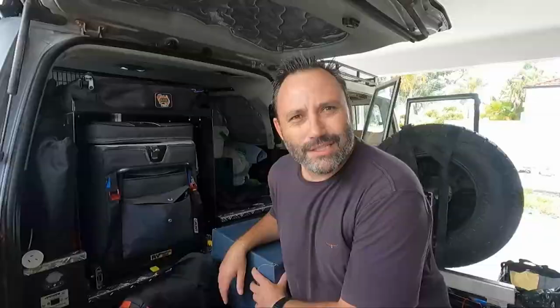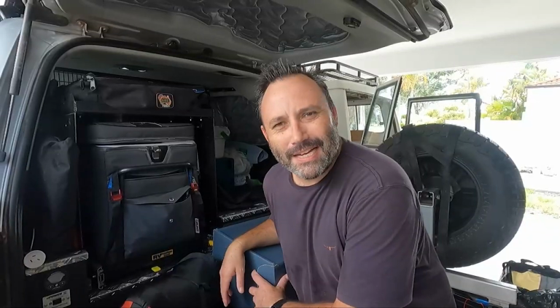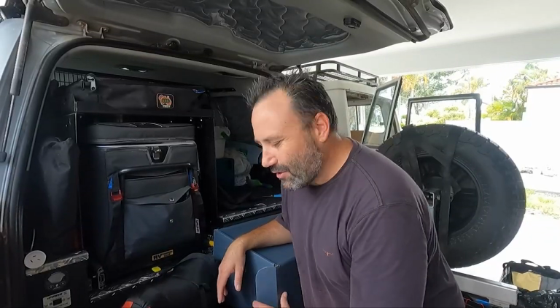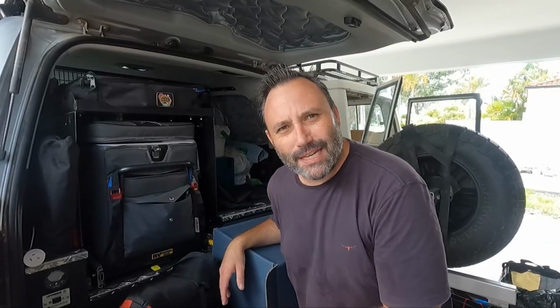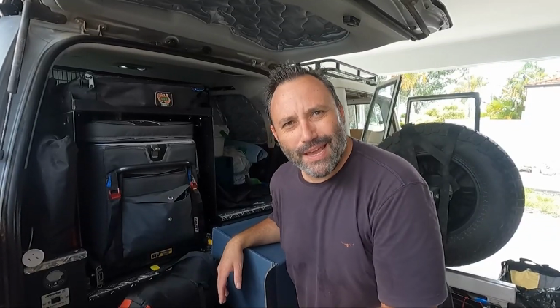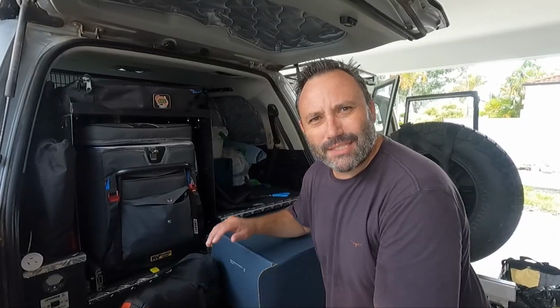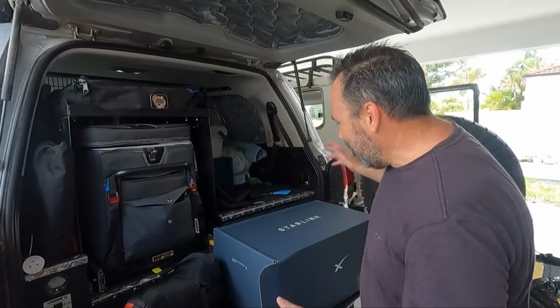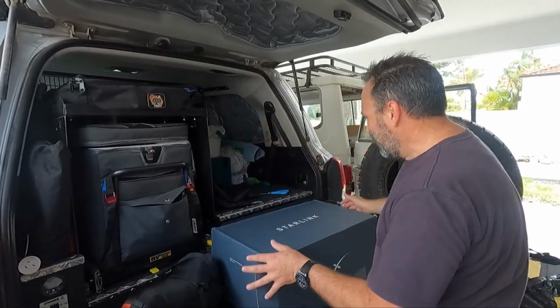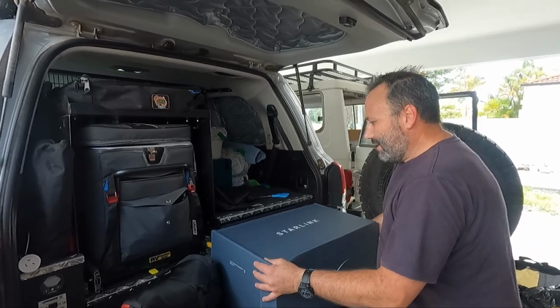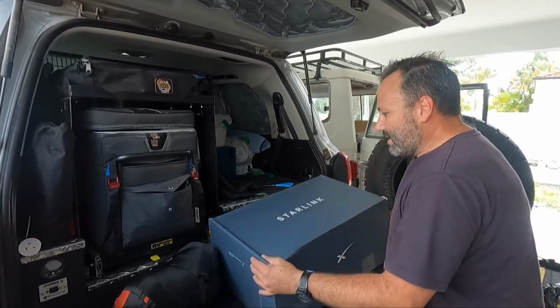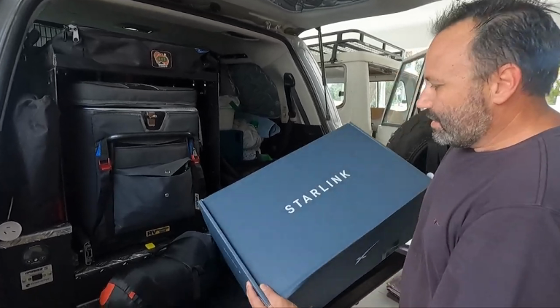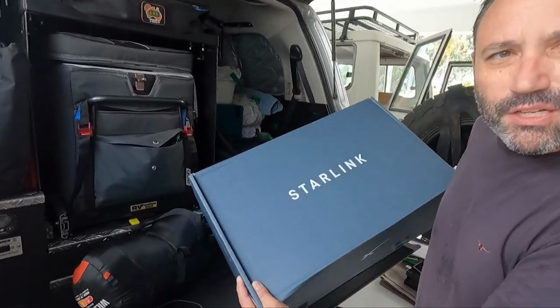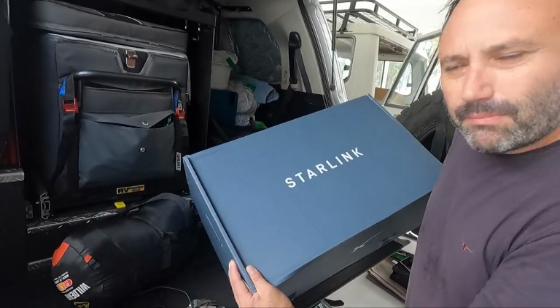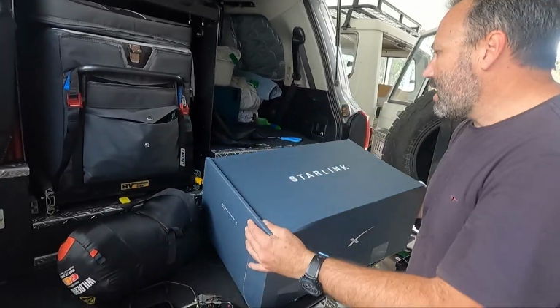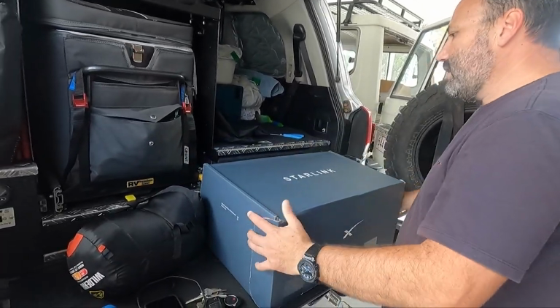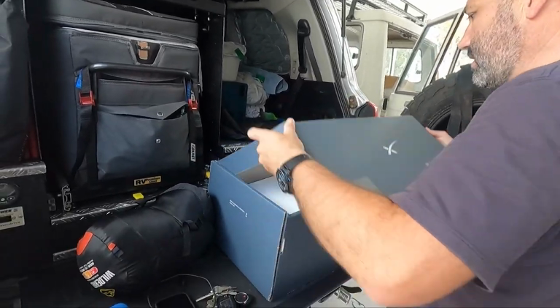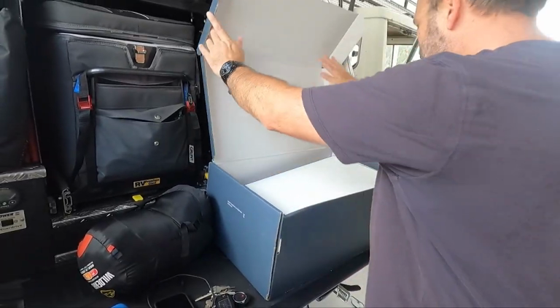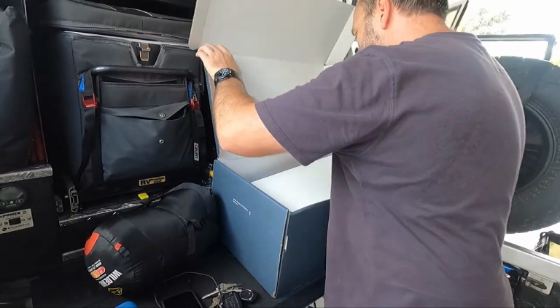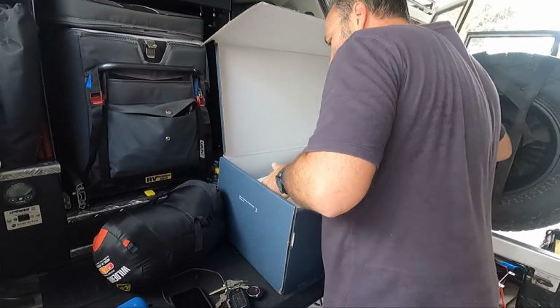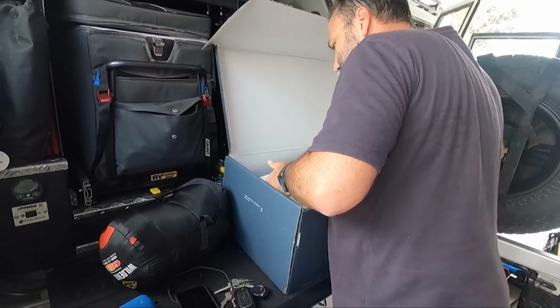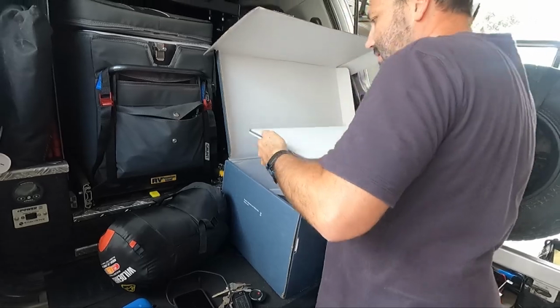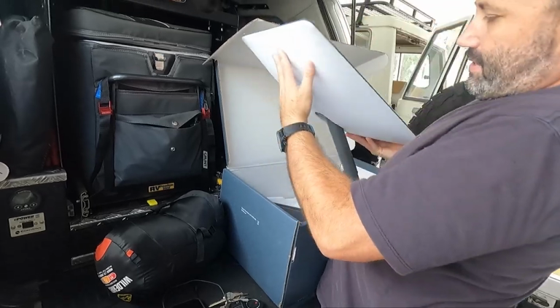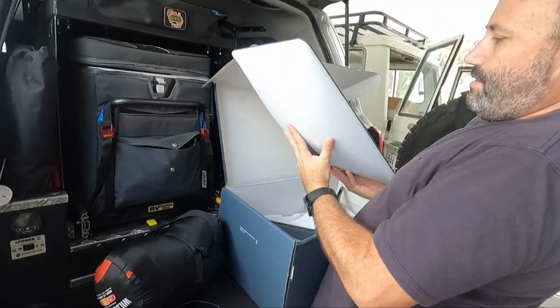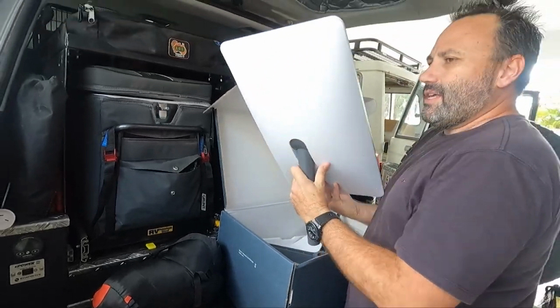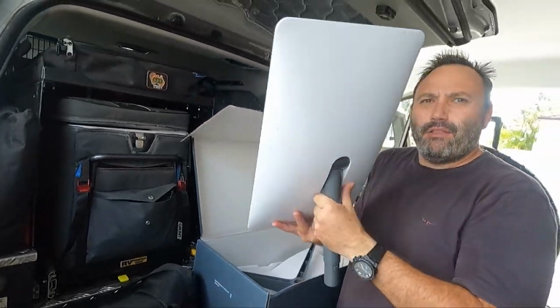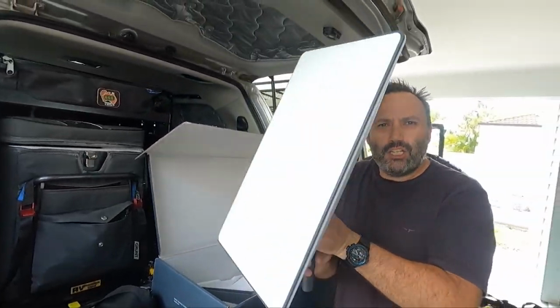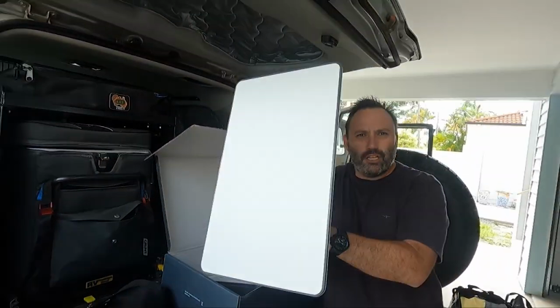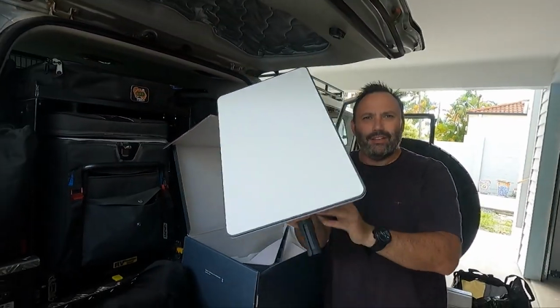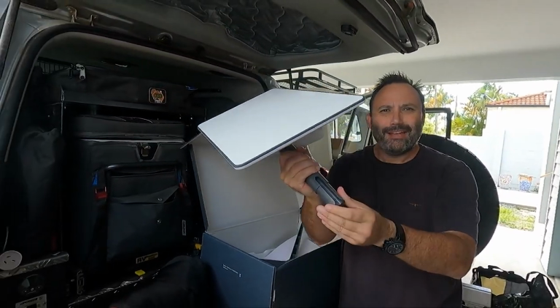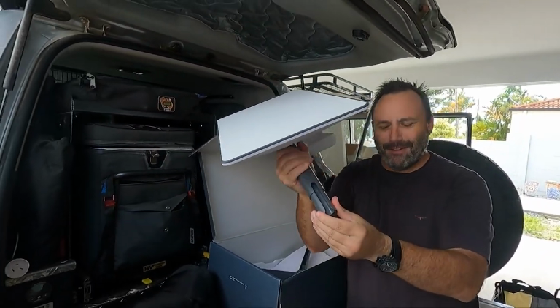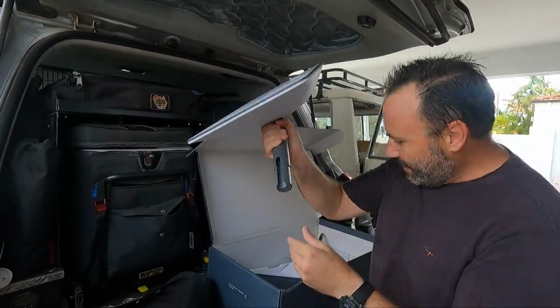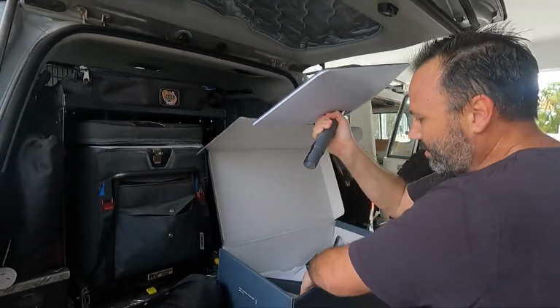So let's take it out of the box and see what we get with our Starlink Internet. It shipped reasonably quickly. Open it up — there is the dish. There we go, fairly exciting.